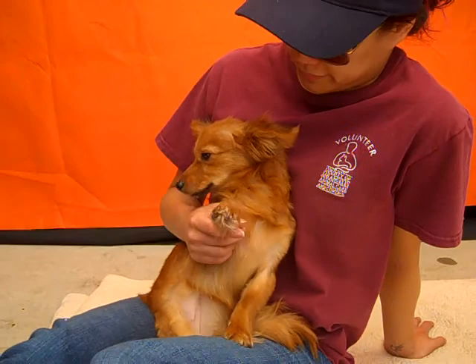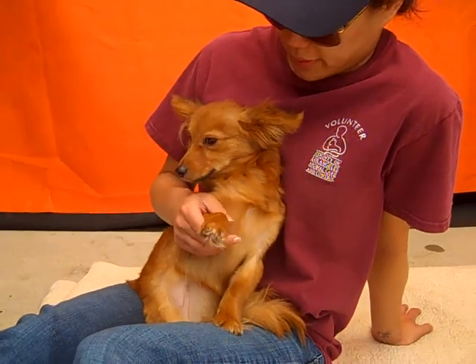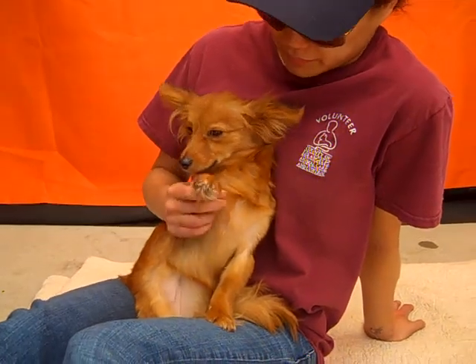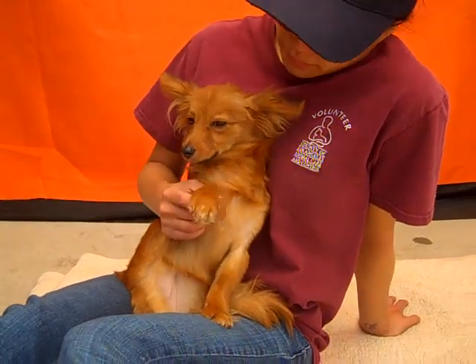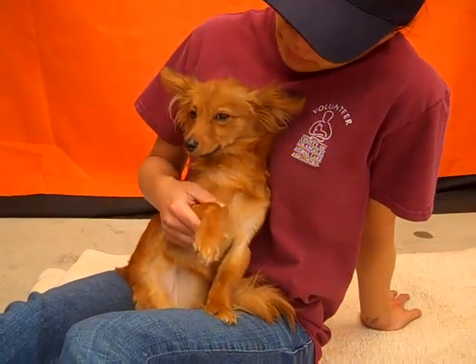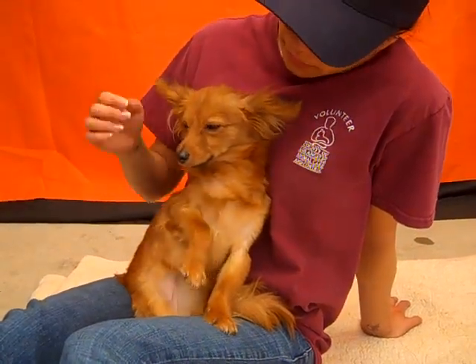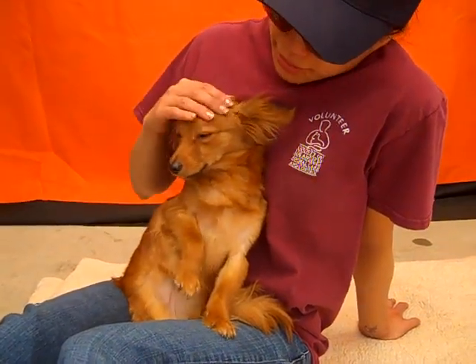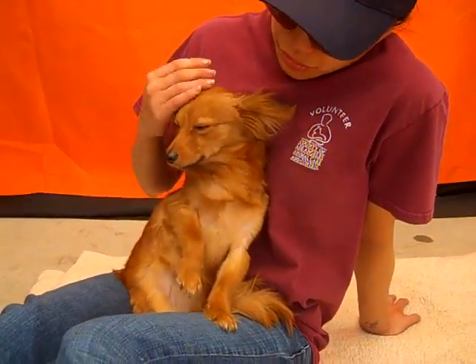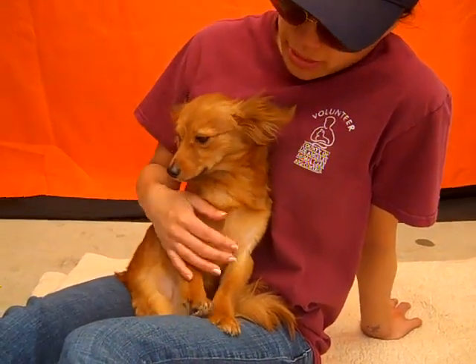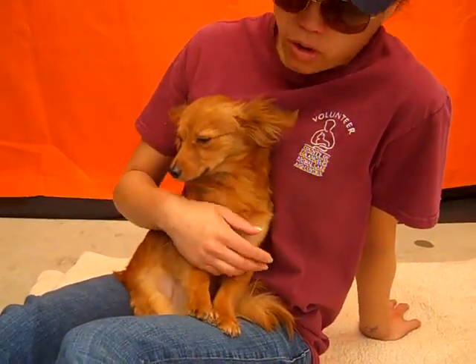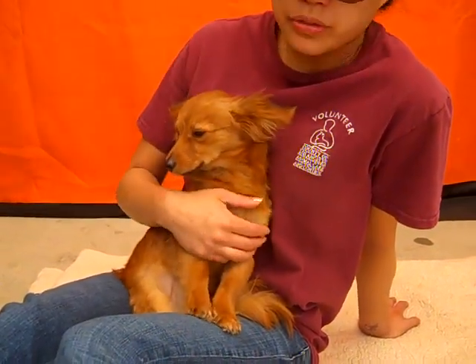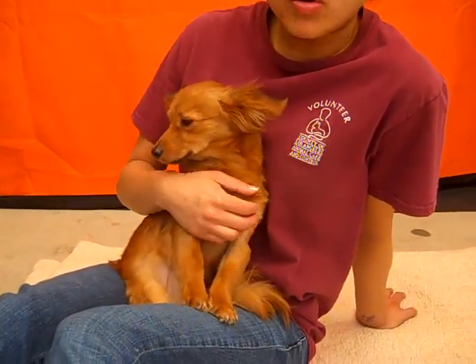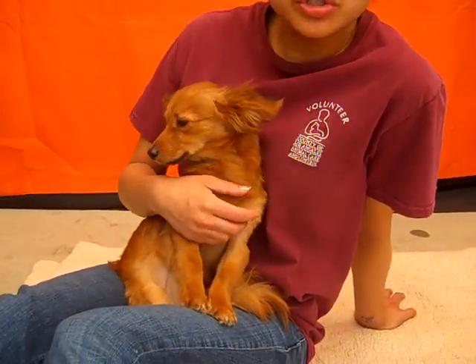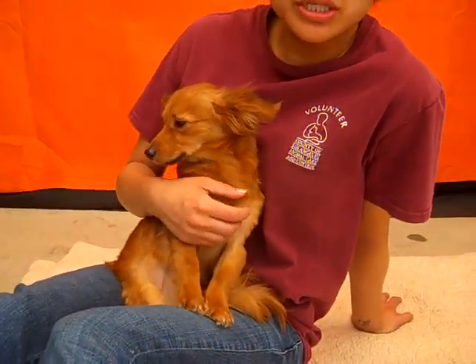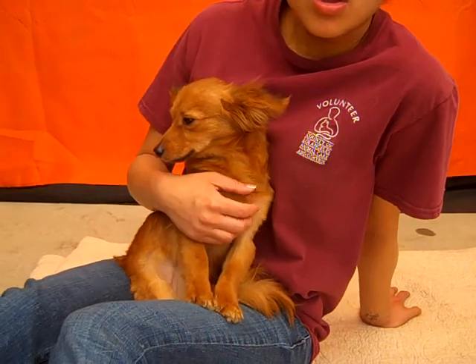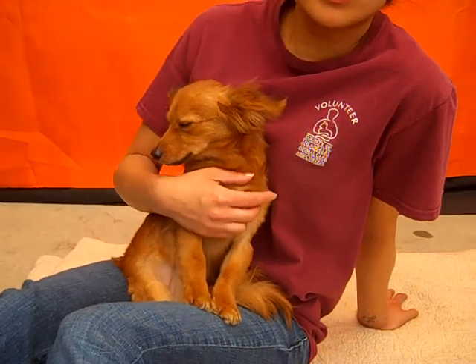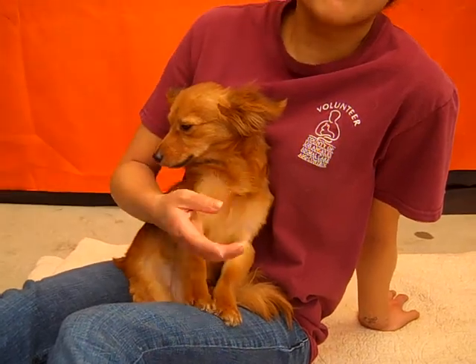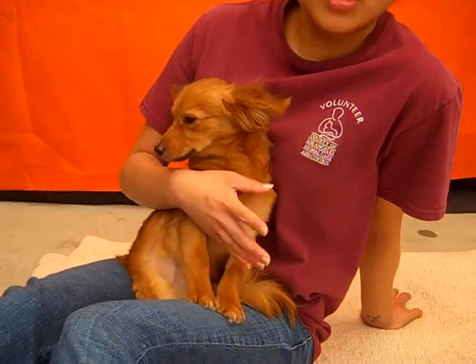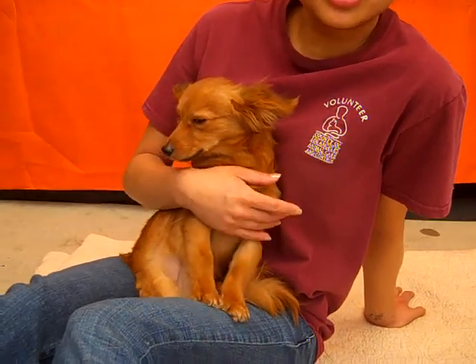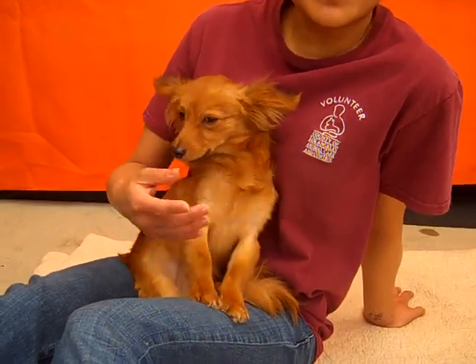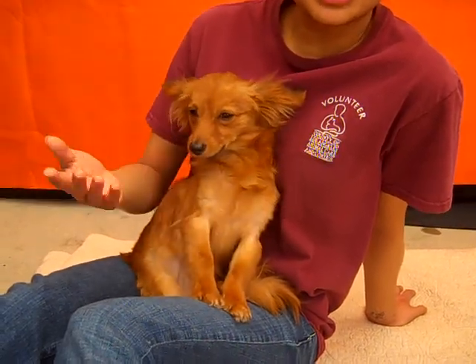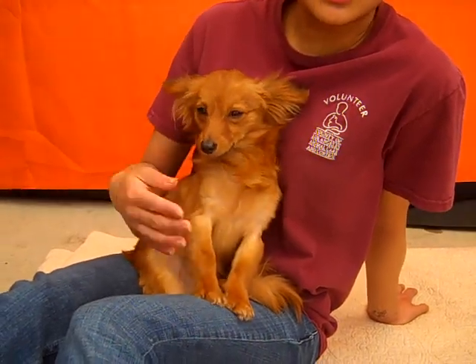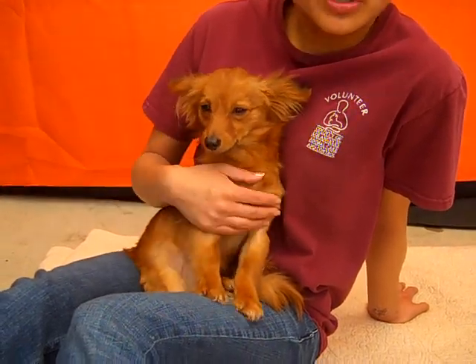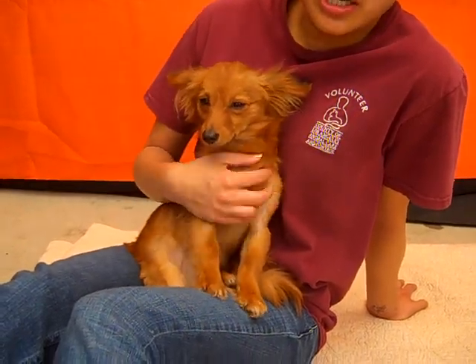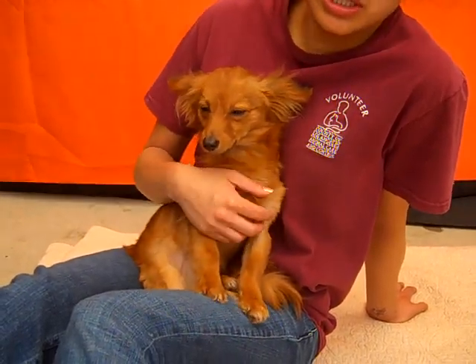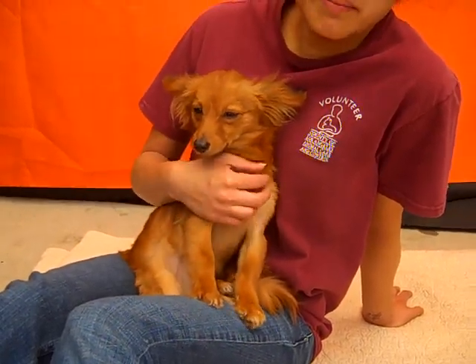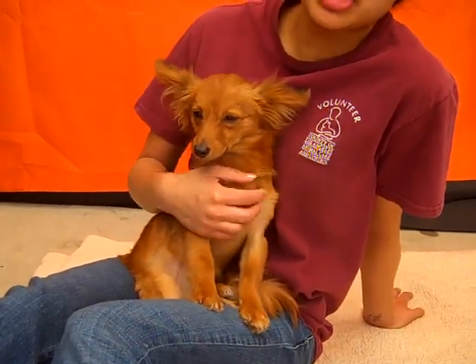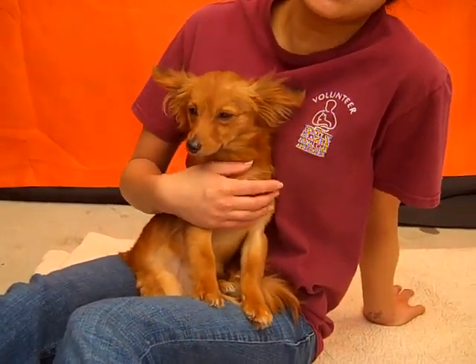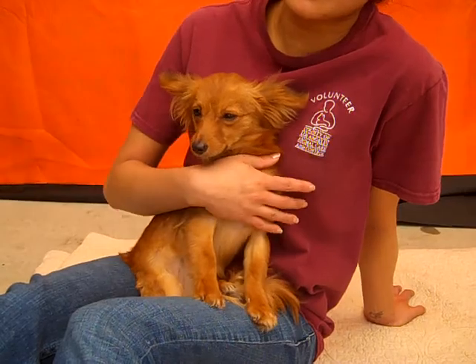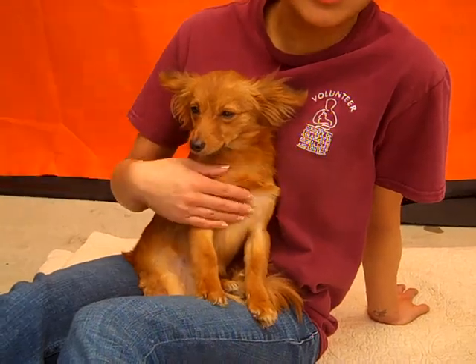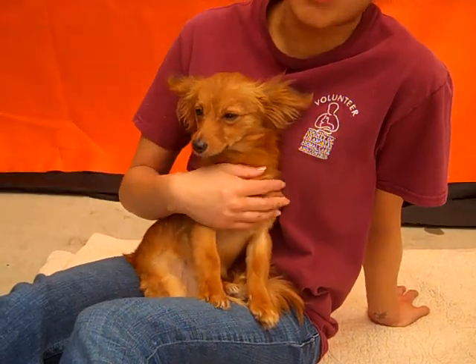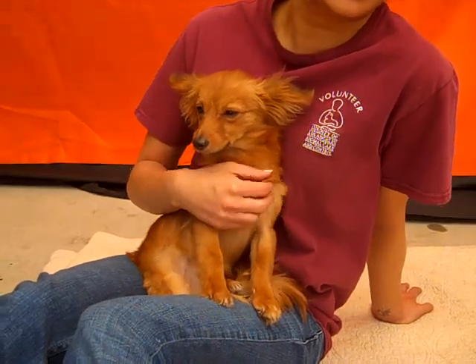So what kind of home do you think she would do in? I think she would do great in a home with maybe older children. Or if there are younger children, maybe she'll need a slower introduction to them, because she is a very mellow, calm dog.